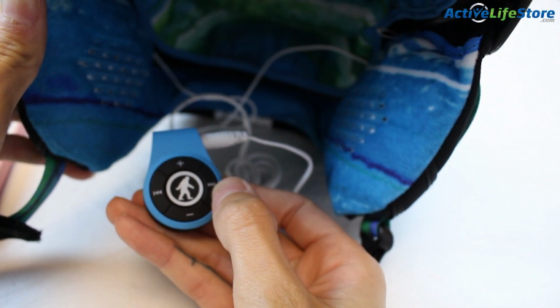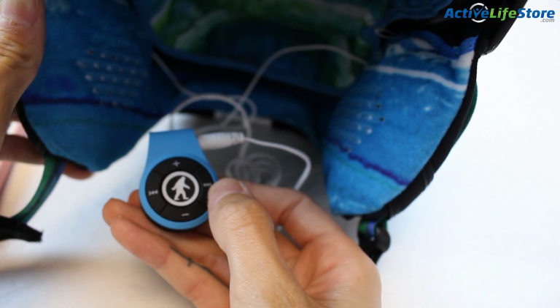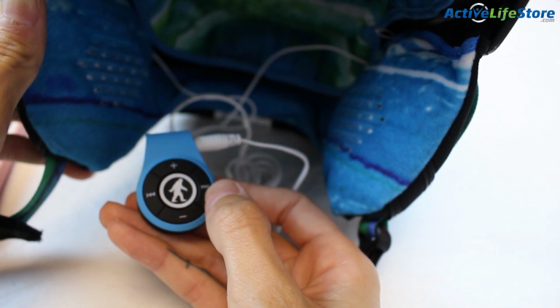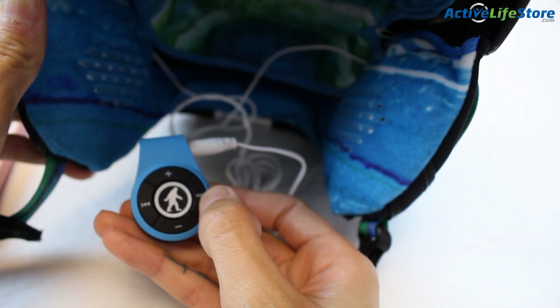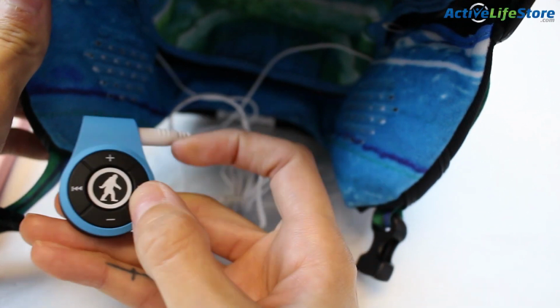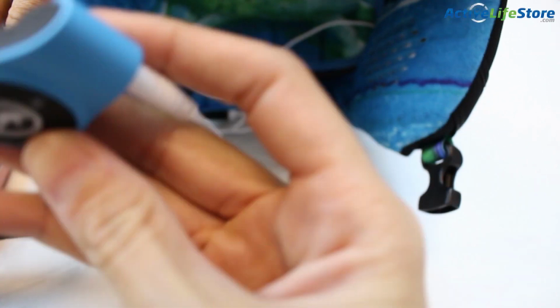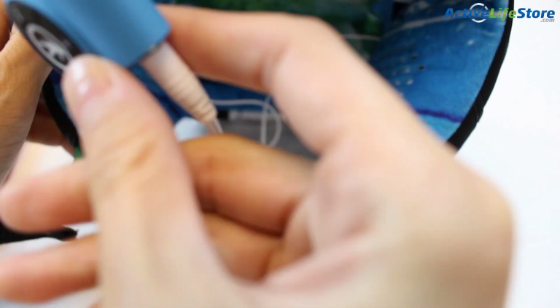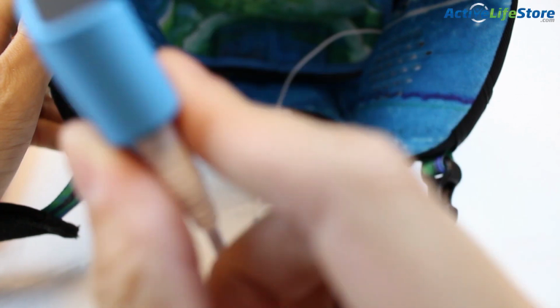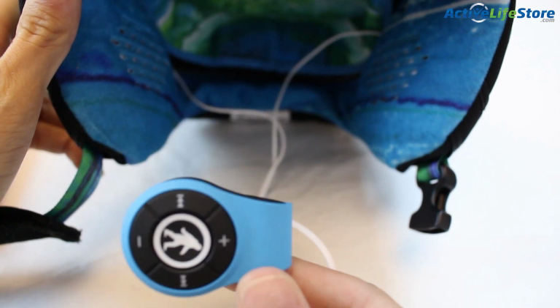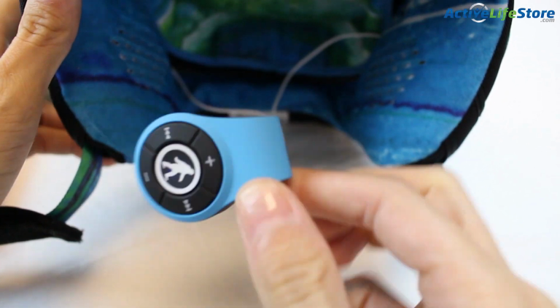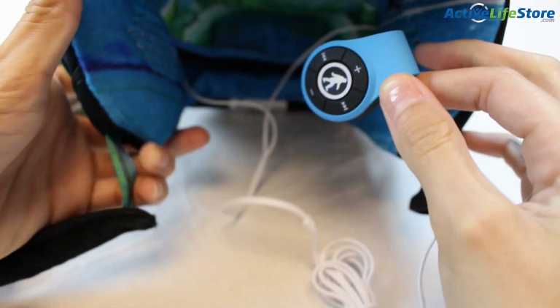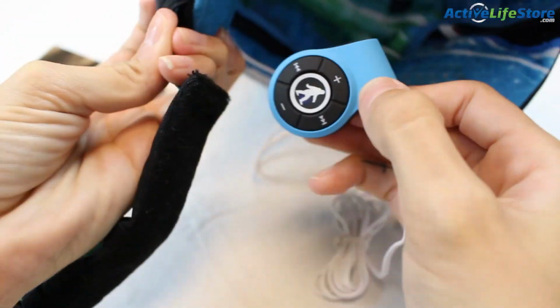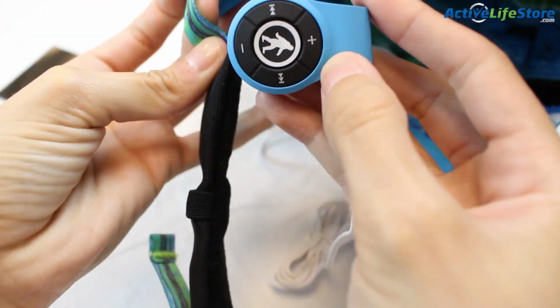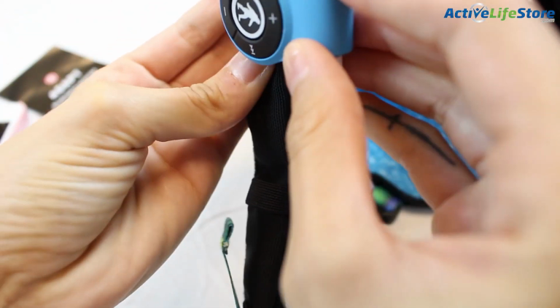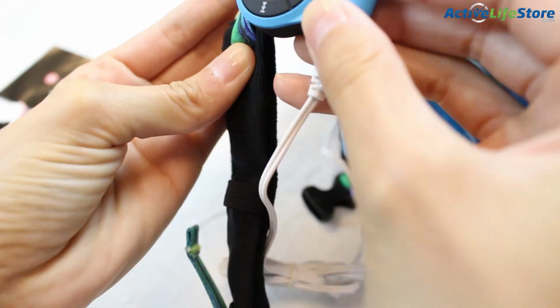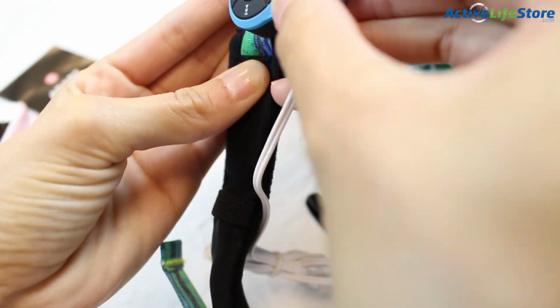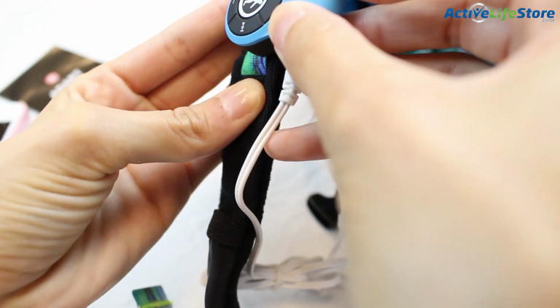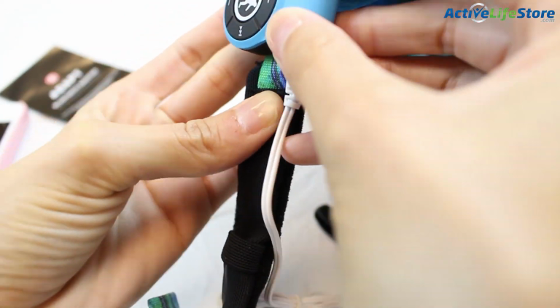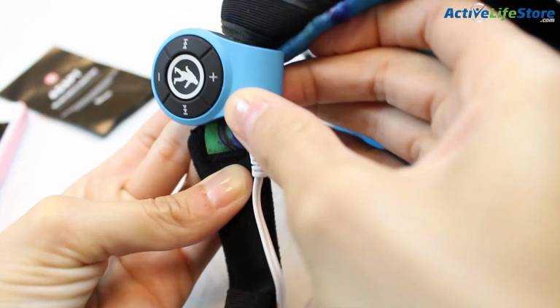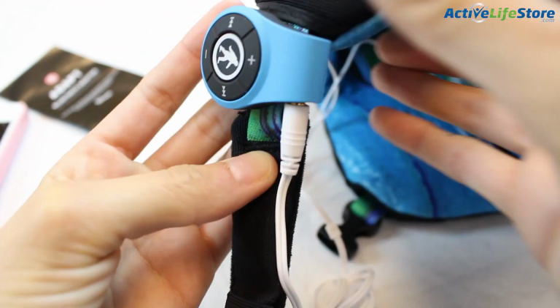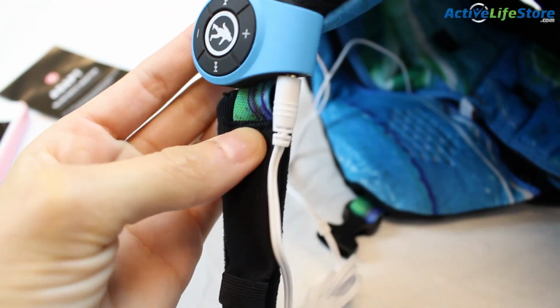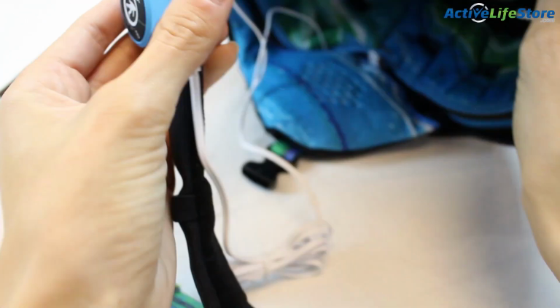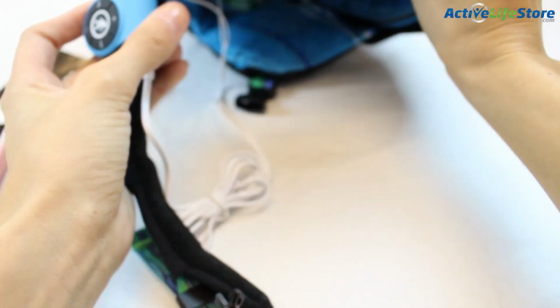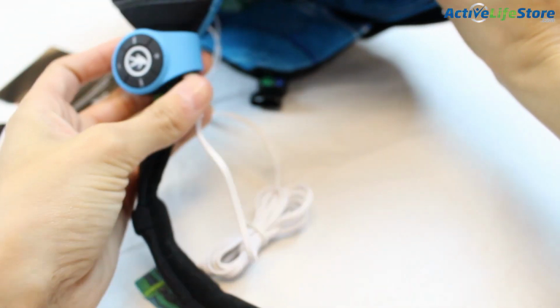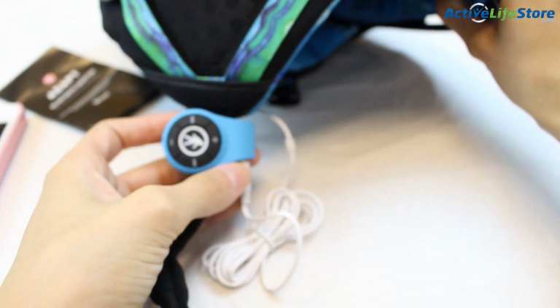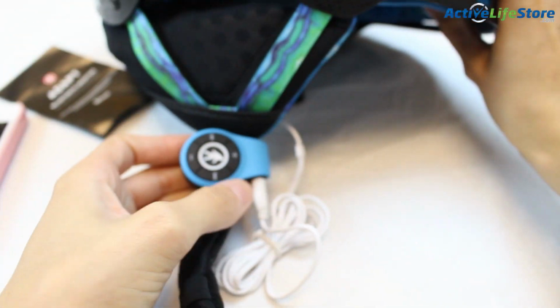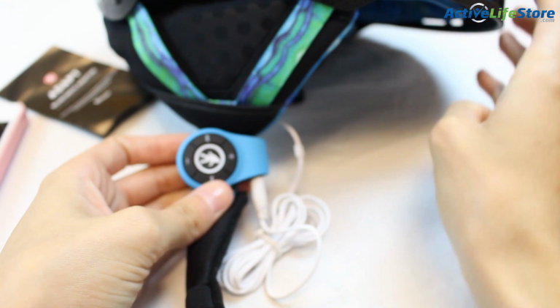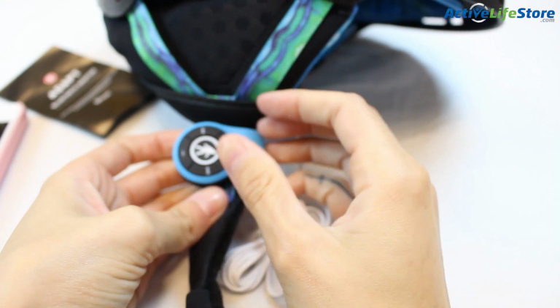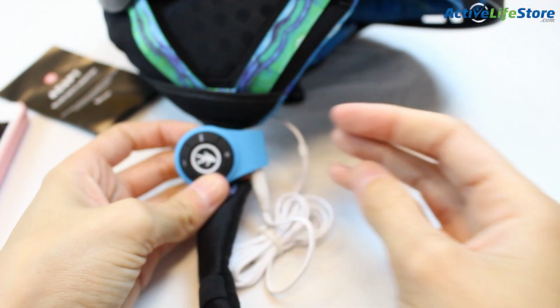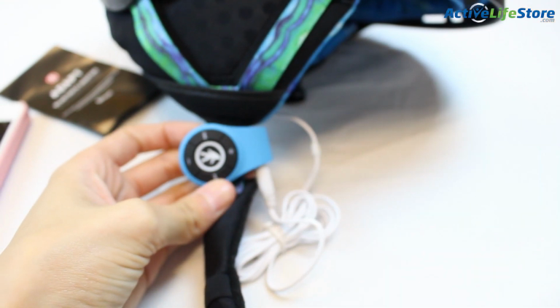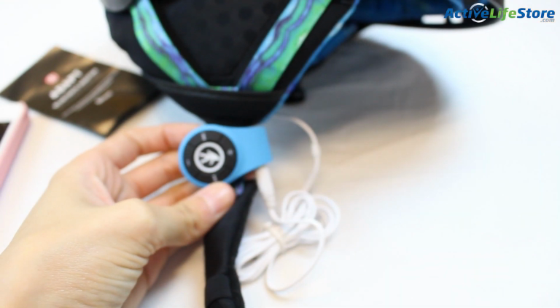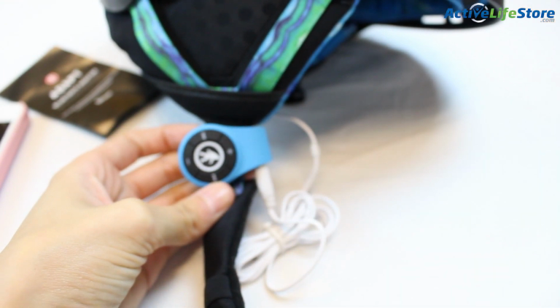You can also answer phone calls from the device. You can press the middle button — that'll answer the phone call — and then press the middle button again to hang up the phone.